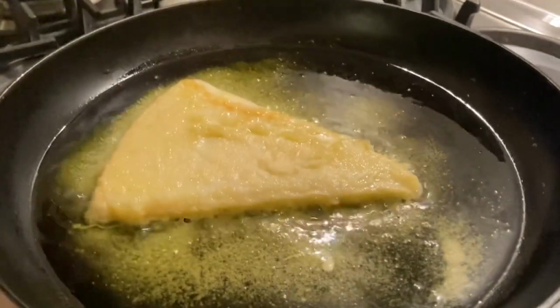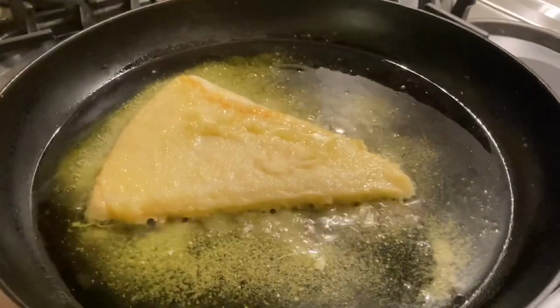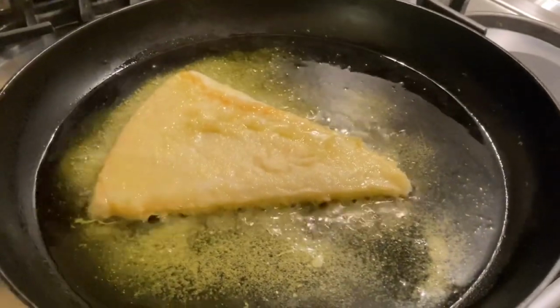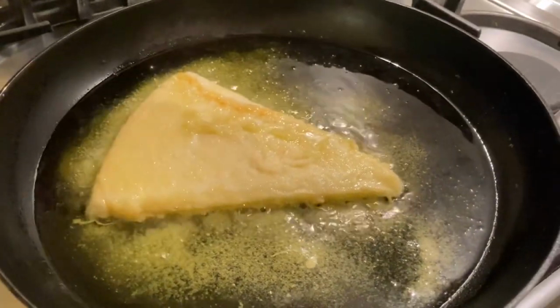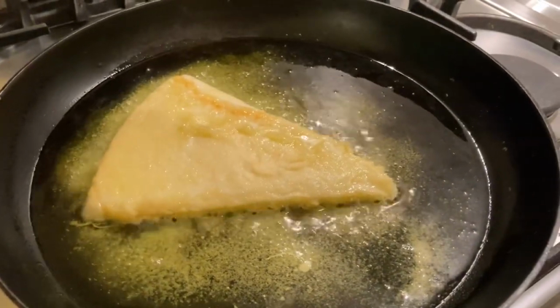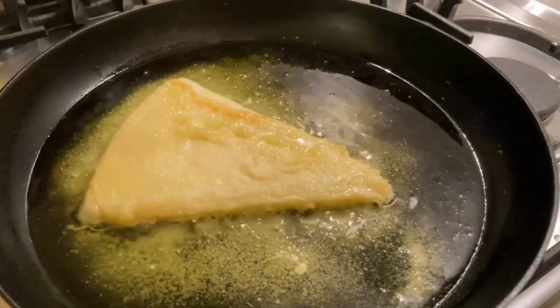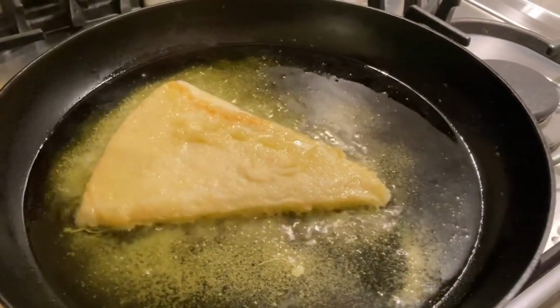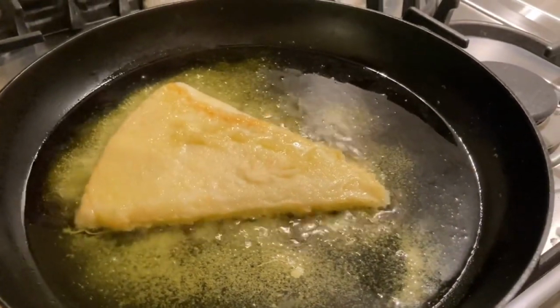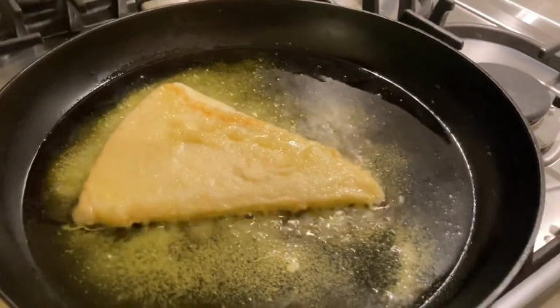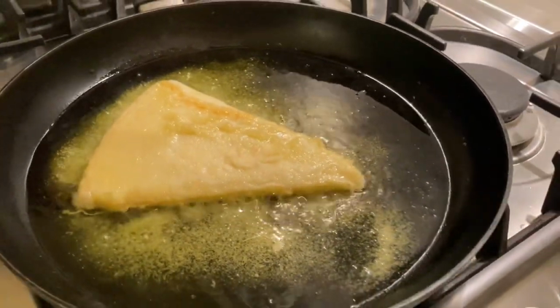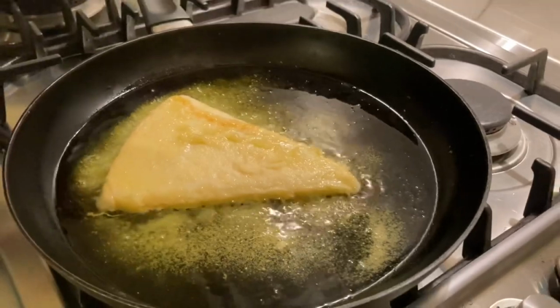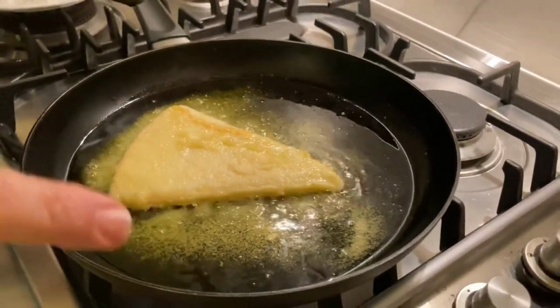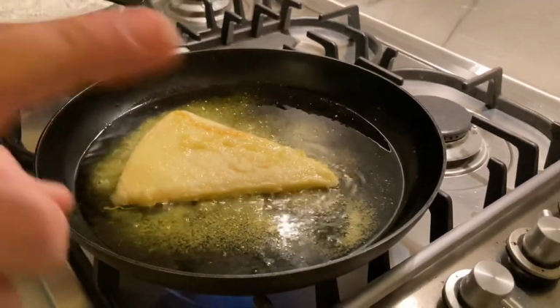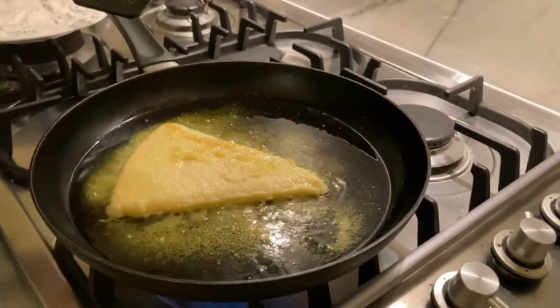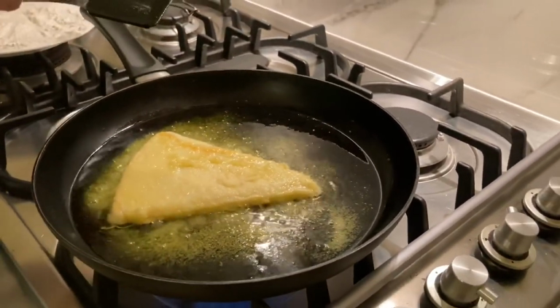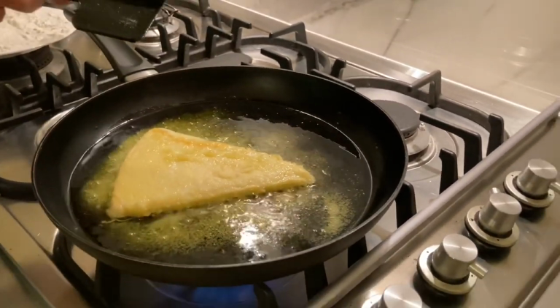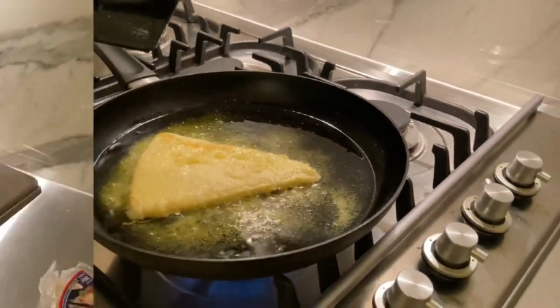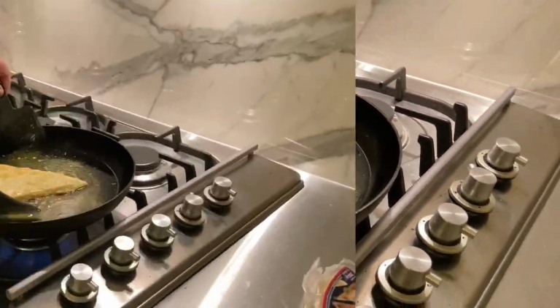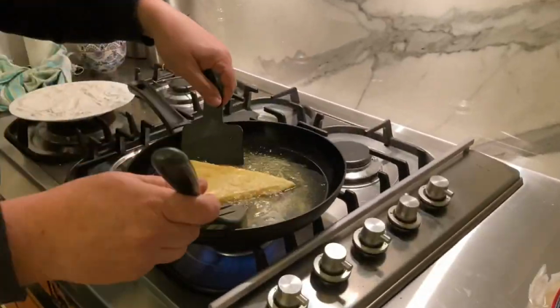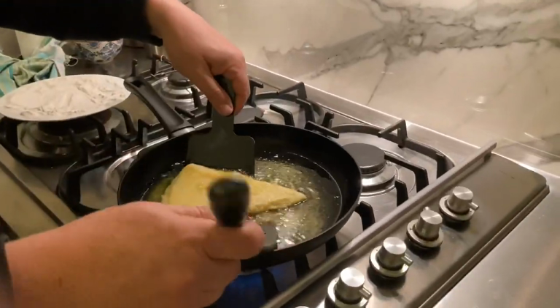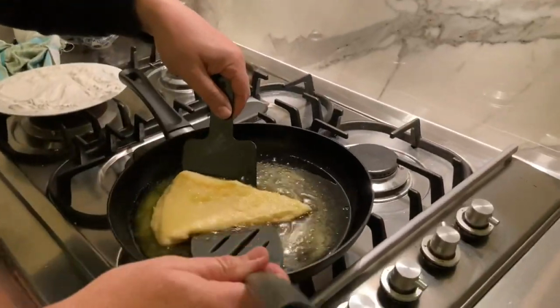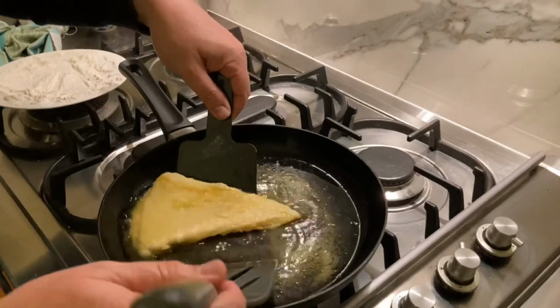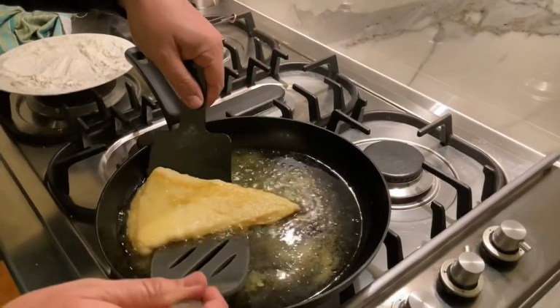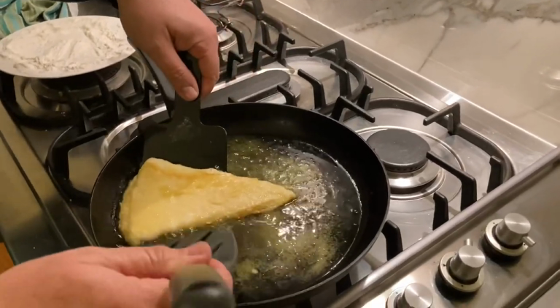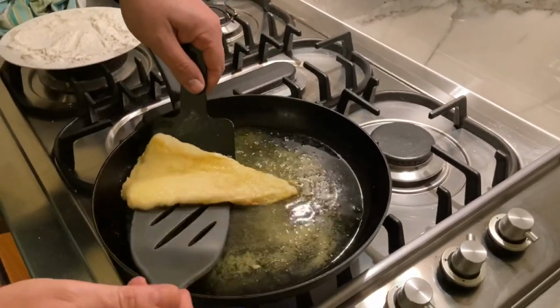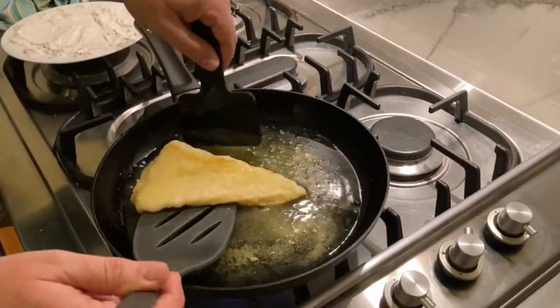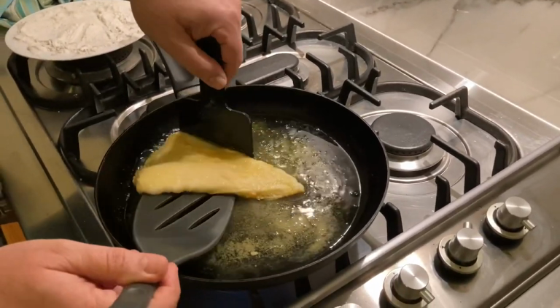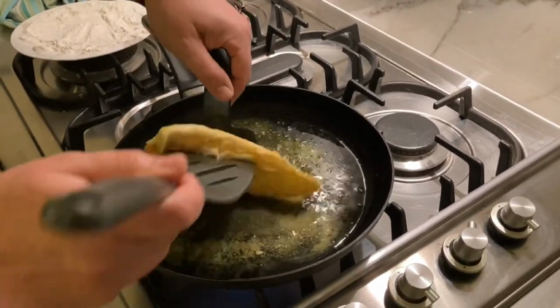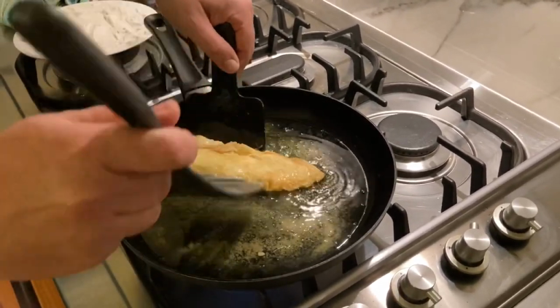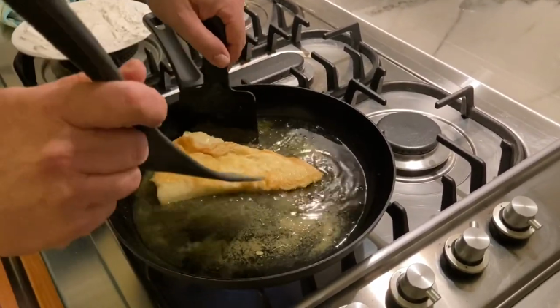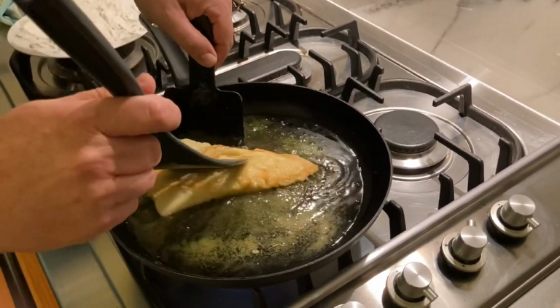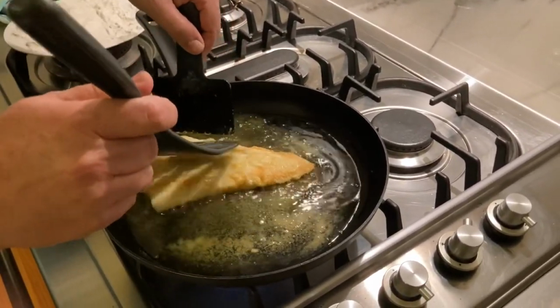I'll give this other side a bit more patience and we'll come back to the next phase. Okay, this side is ready — I'll just flip it on this side to get it right. There you go, it's much better.